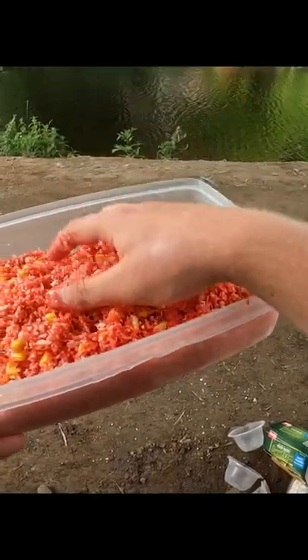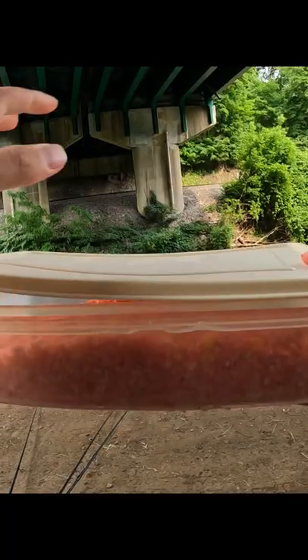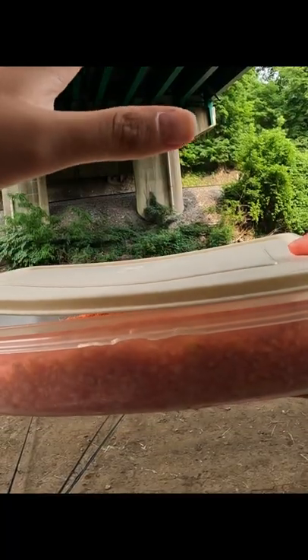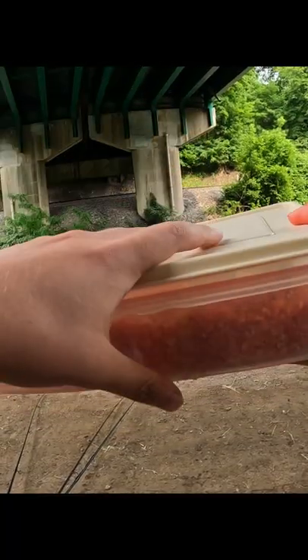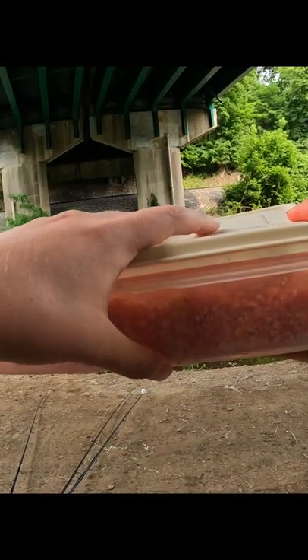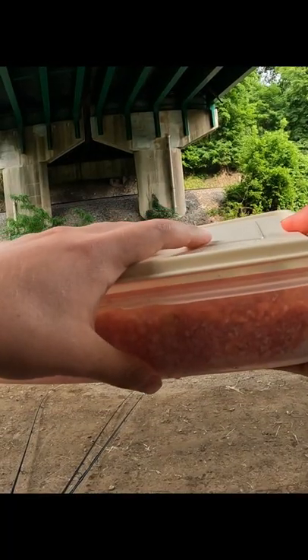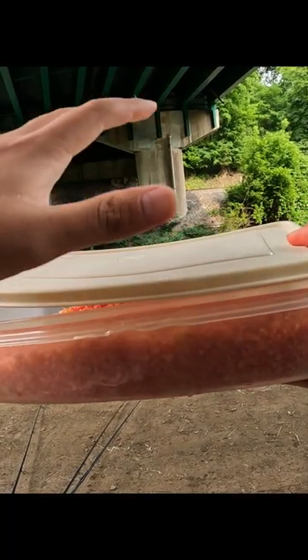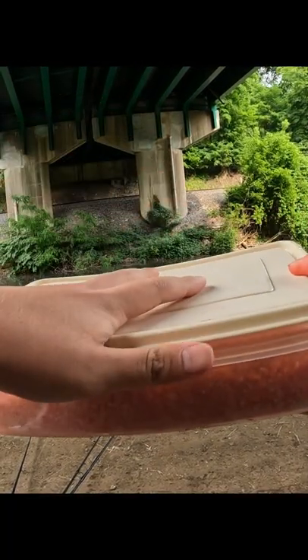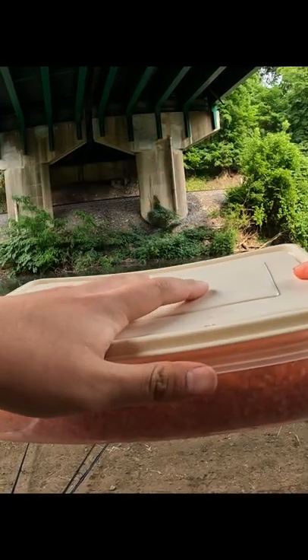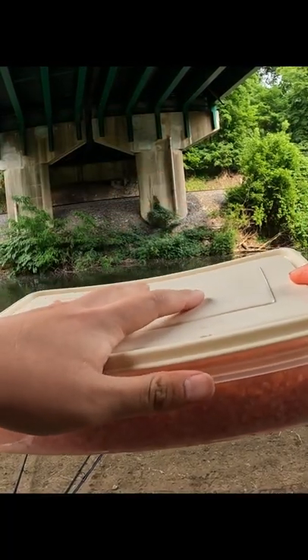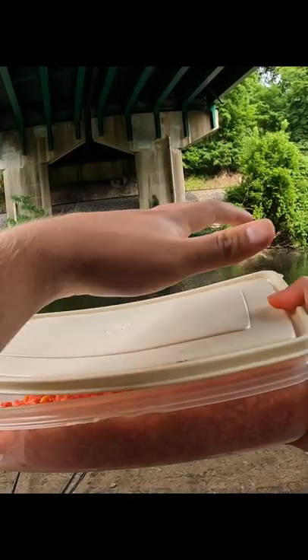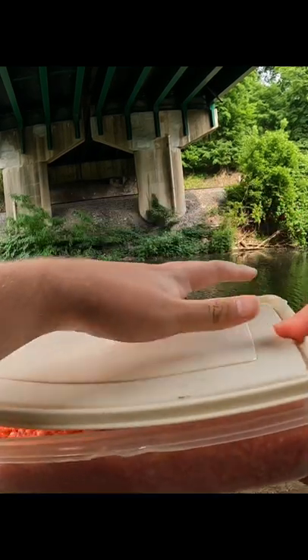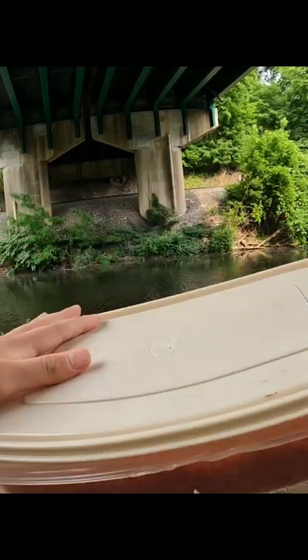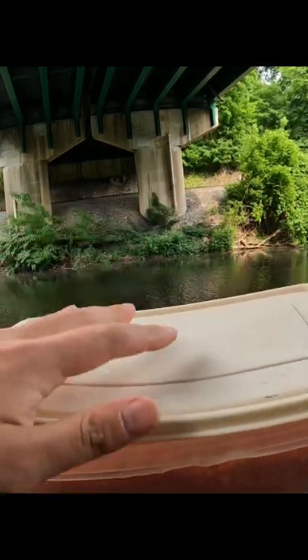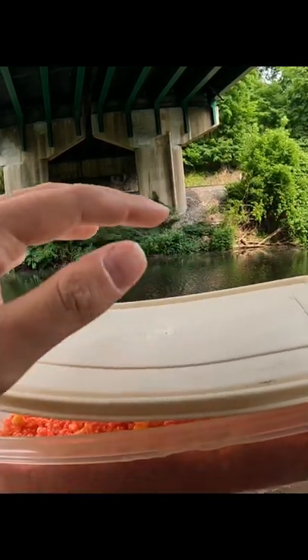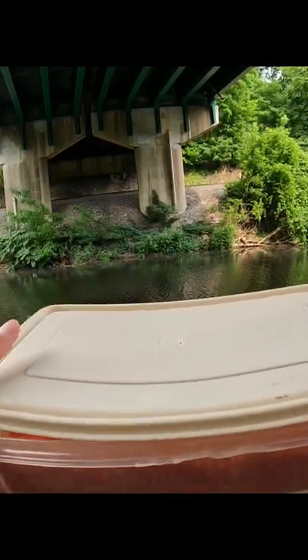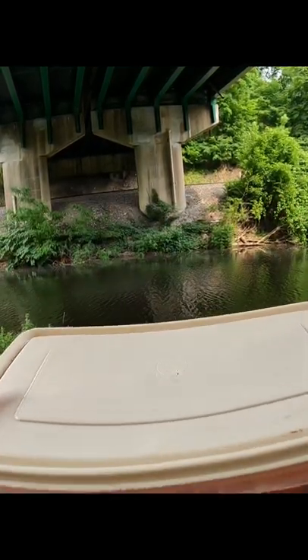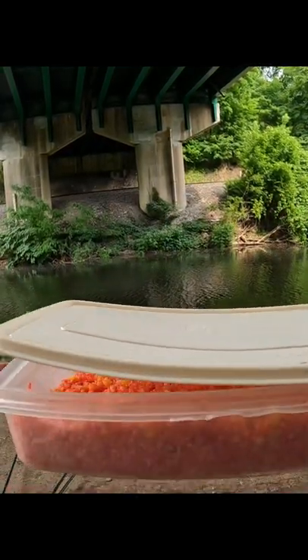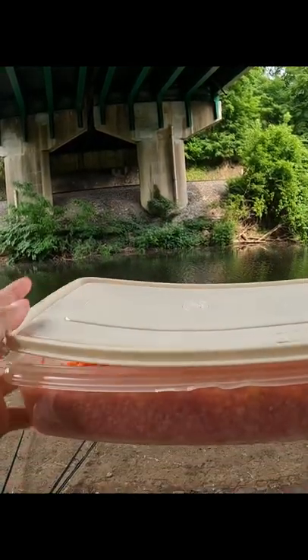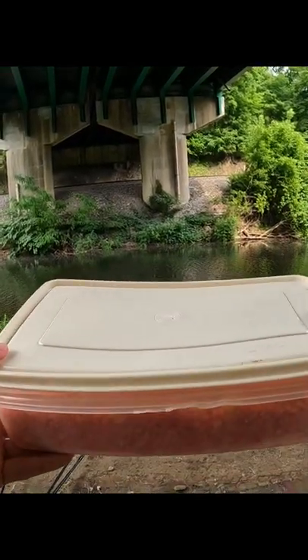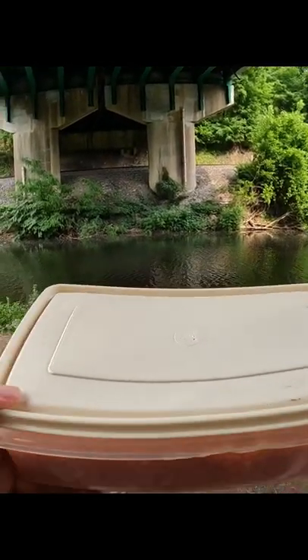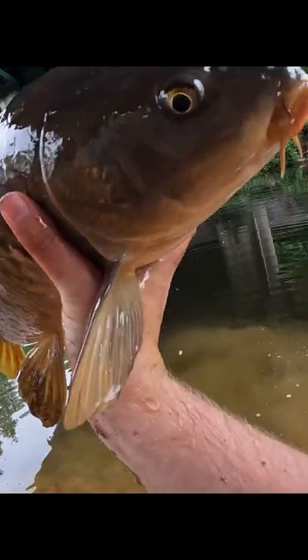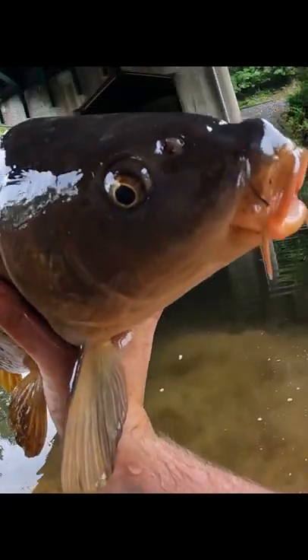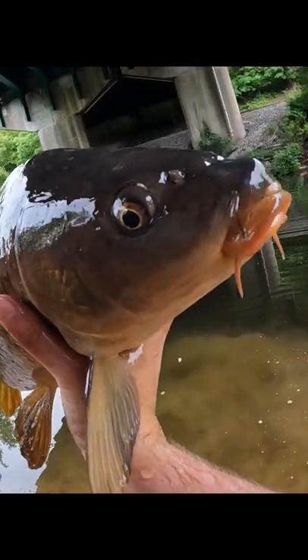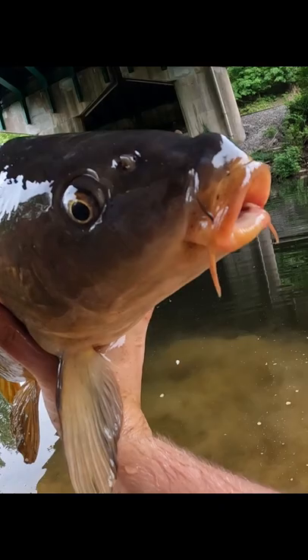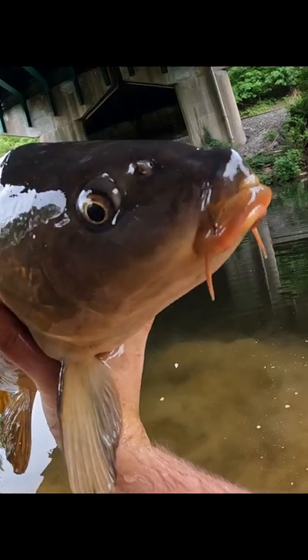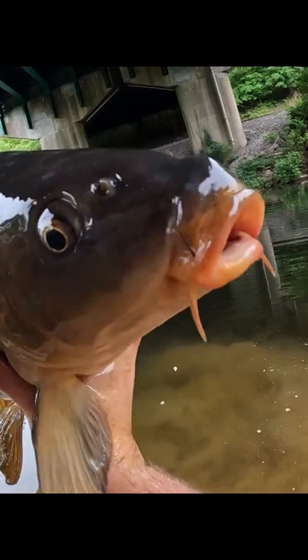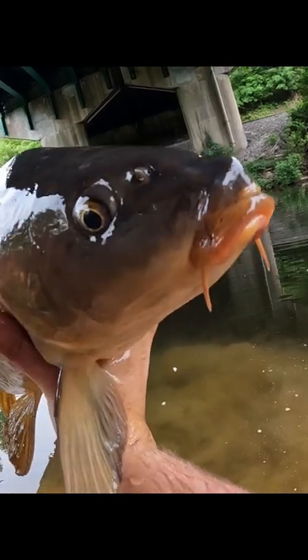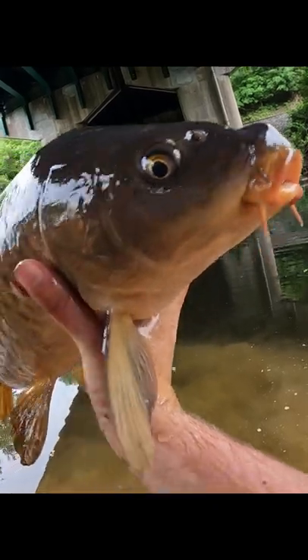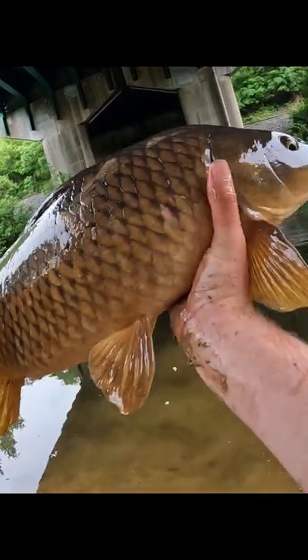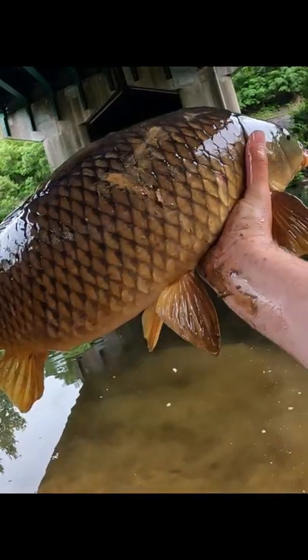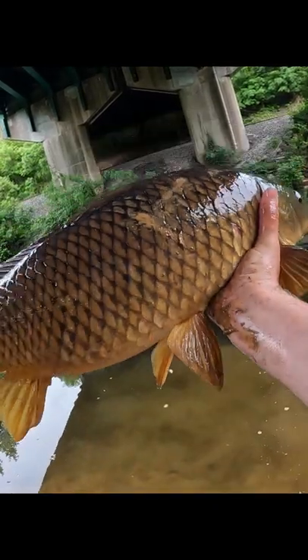Make this in a Tupperware container so when you're done fishing you still have leftovers. Seal it up, put it in the fridge, and you can keep fishing with it for about a whole week.